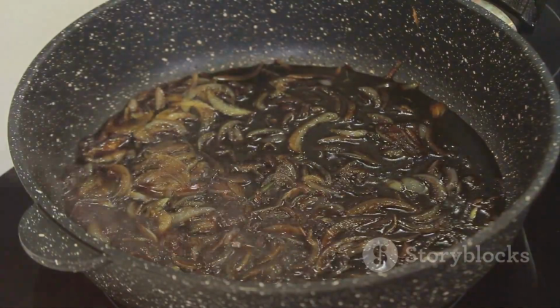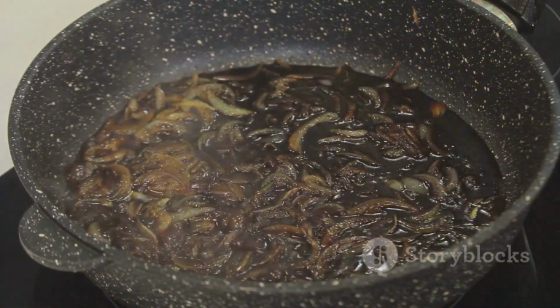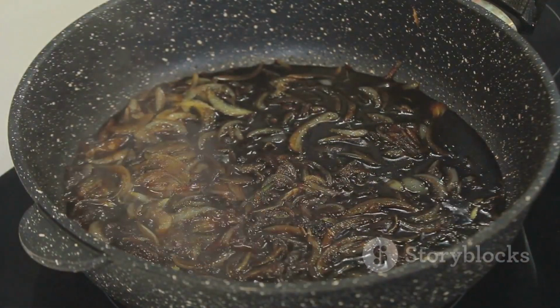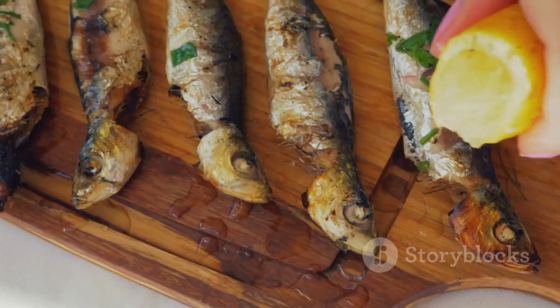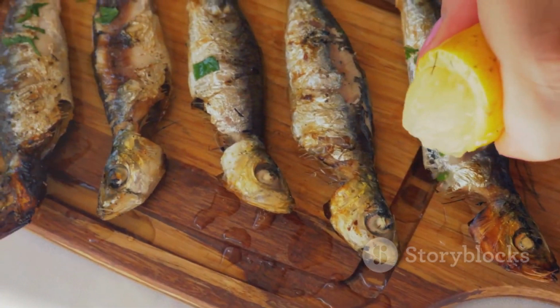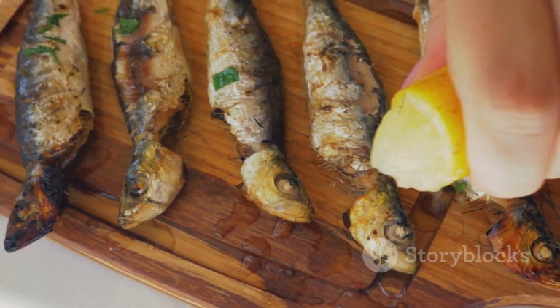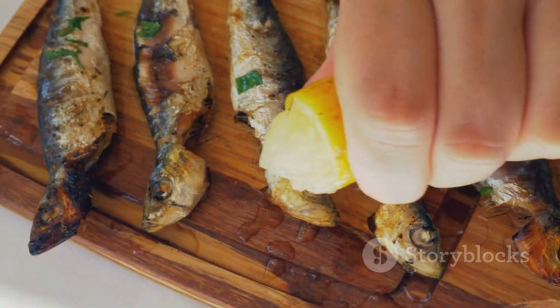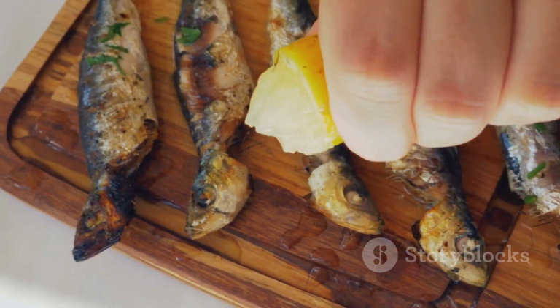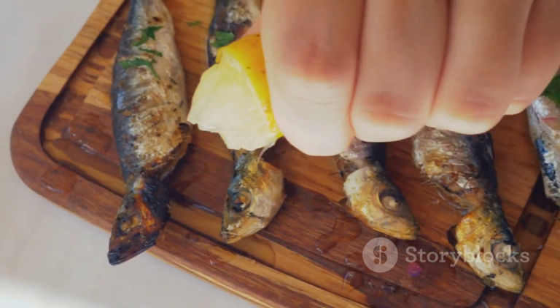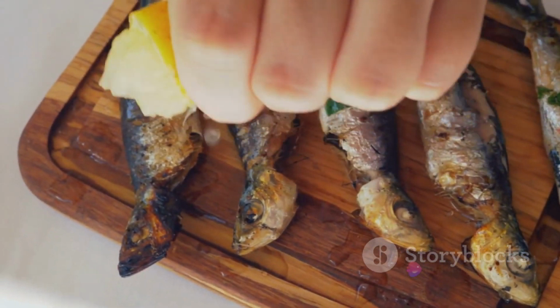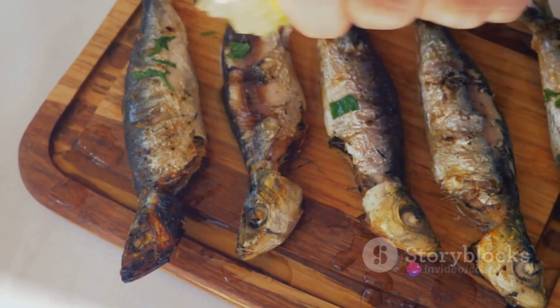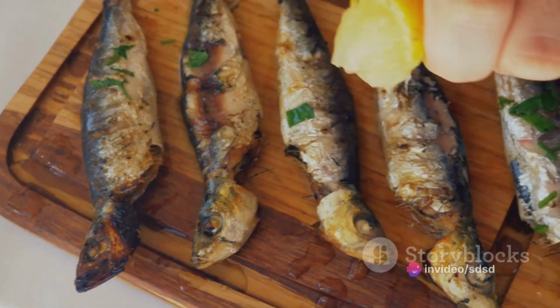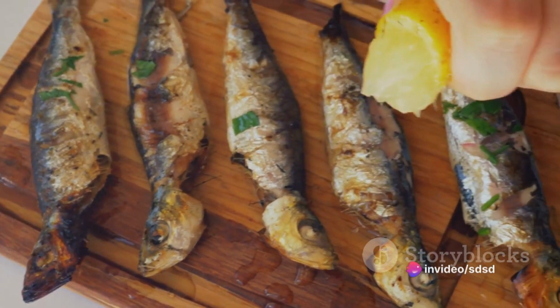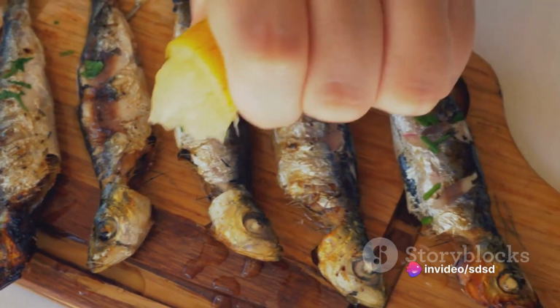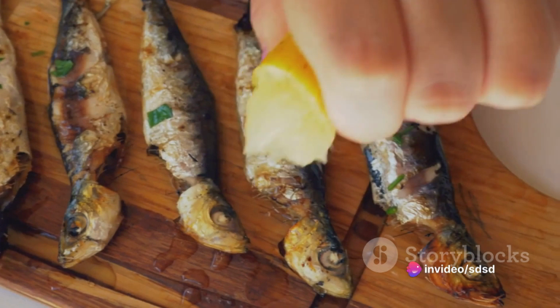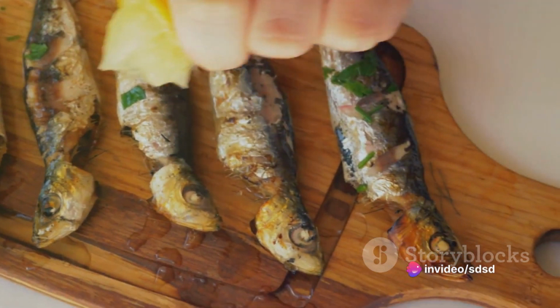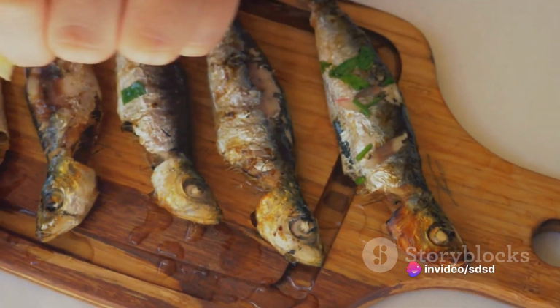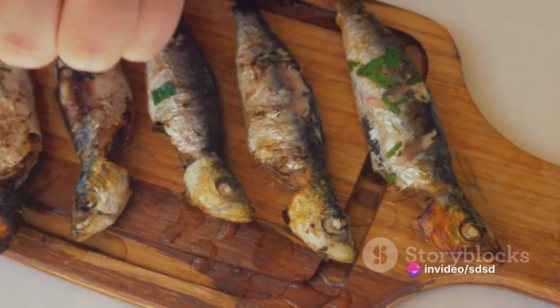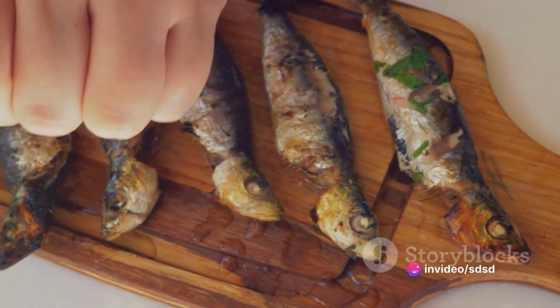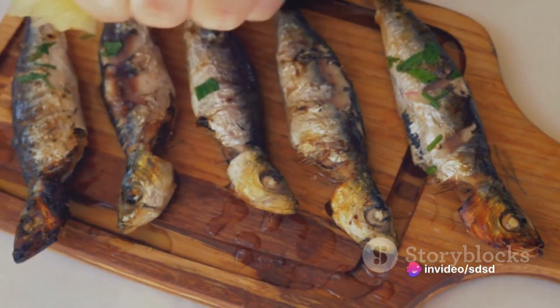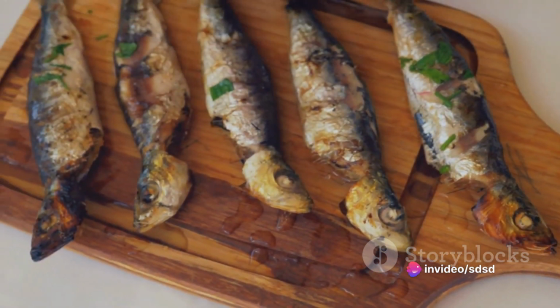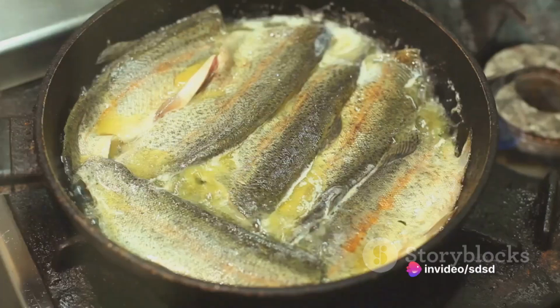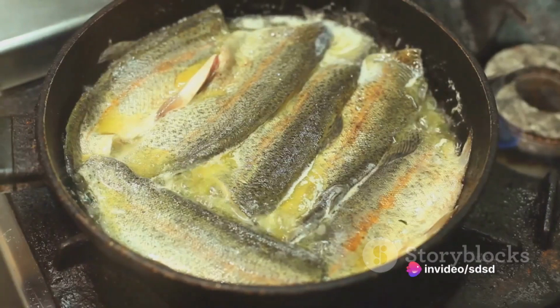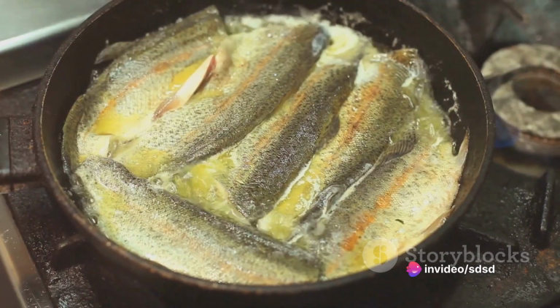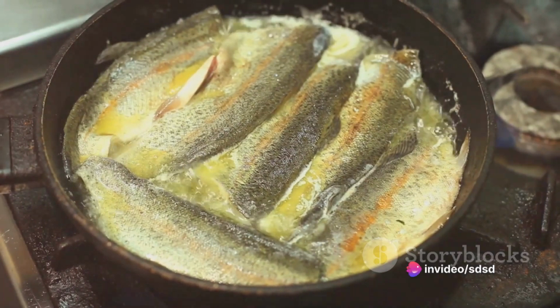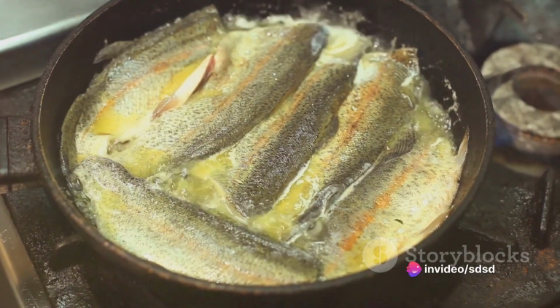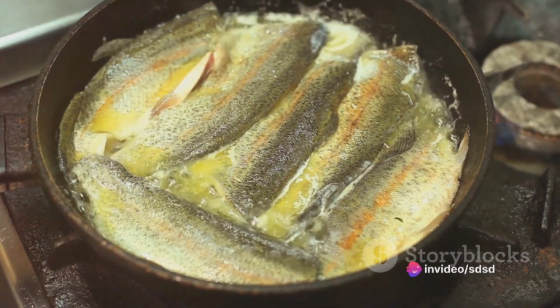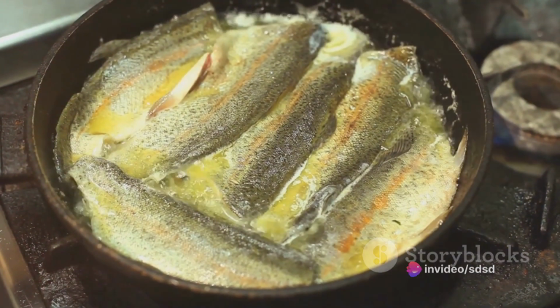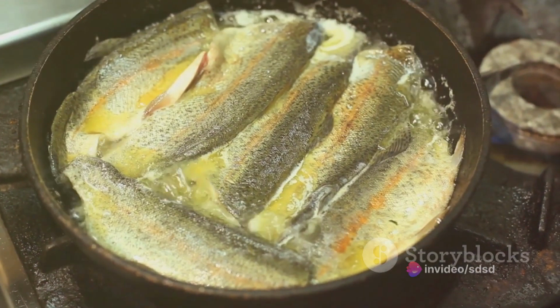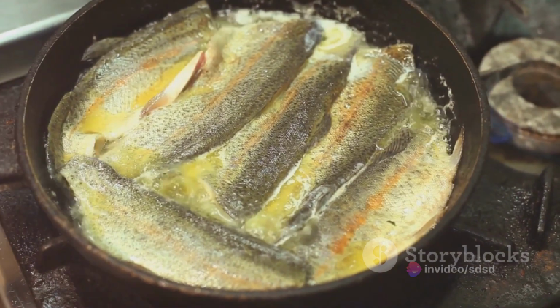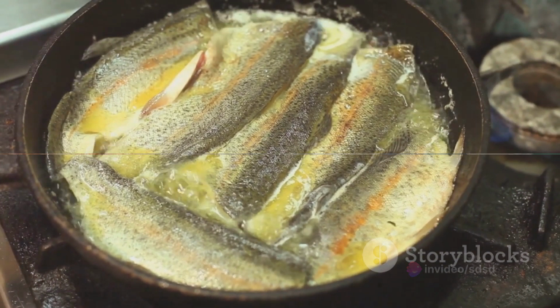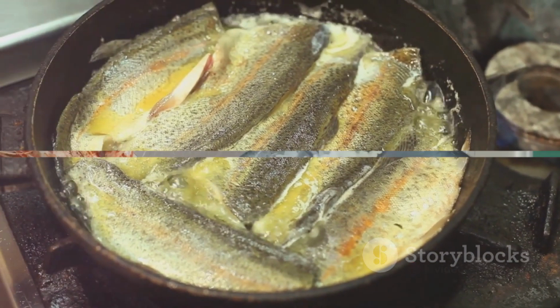Next, drizzle in the soy sauce and sesame oil. These ingredients will enhance the umami flavor of the sardines, giving the dish a robust, savory depth. Stir everything together, ensuring the sardines are well coated.